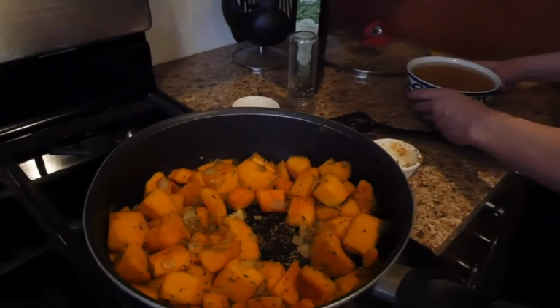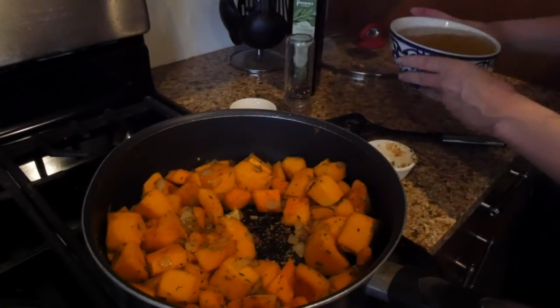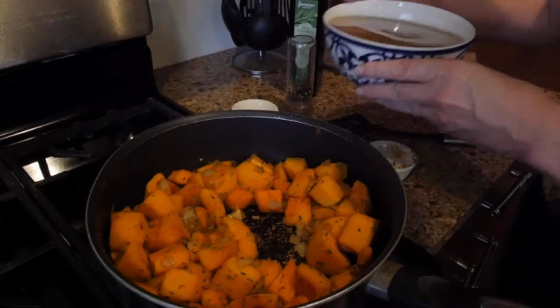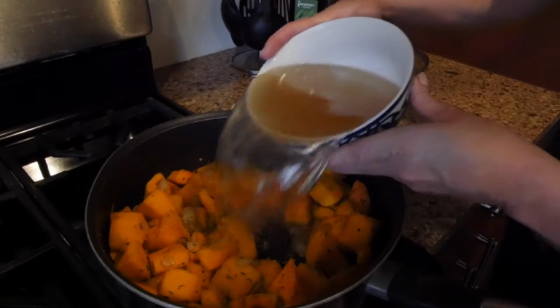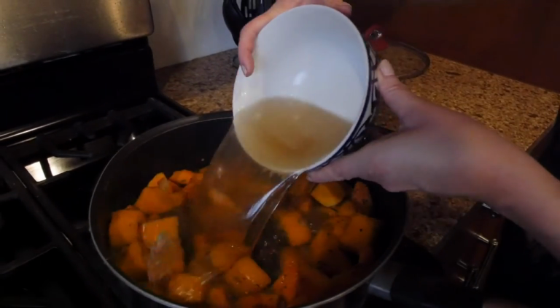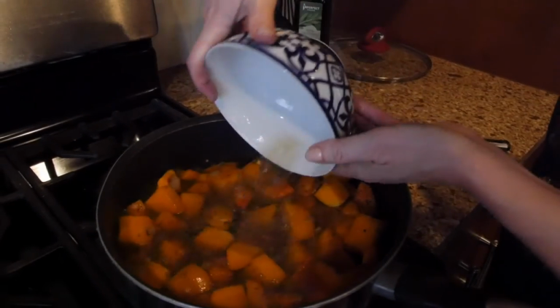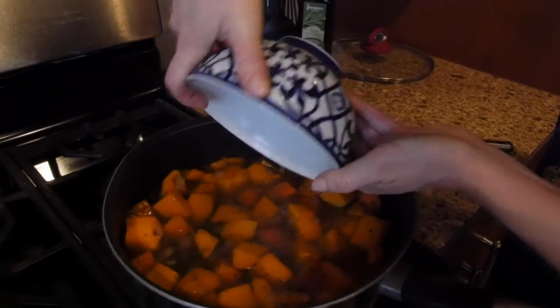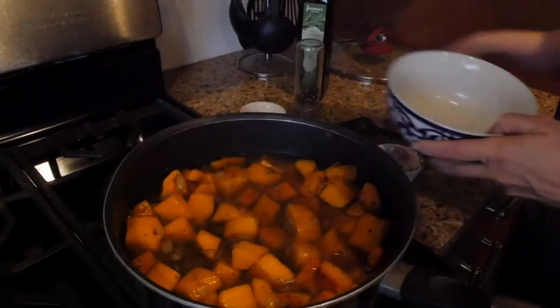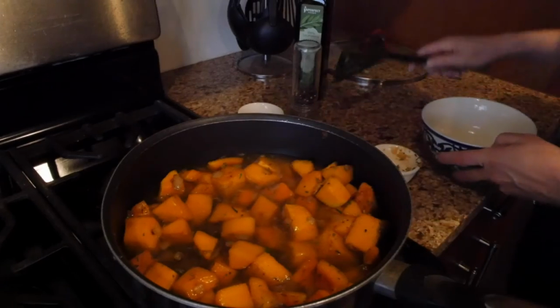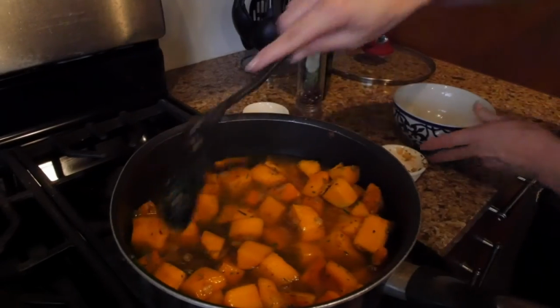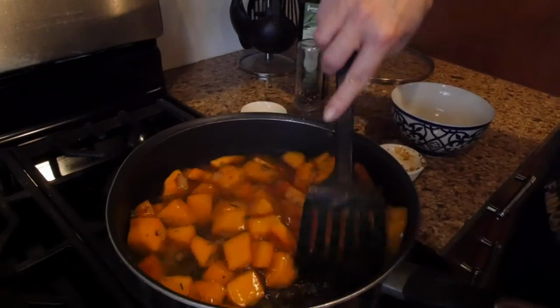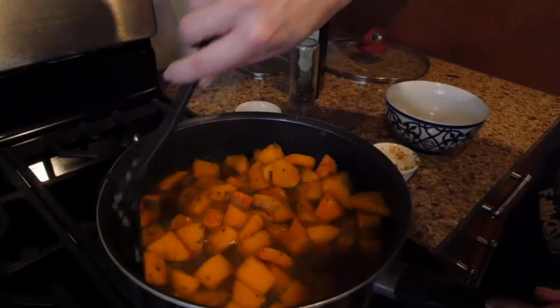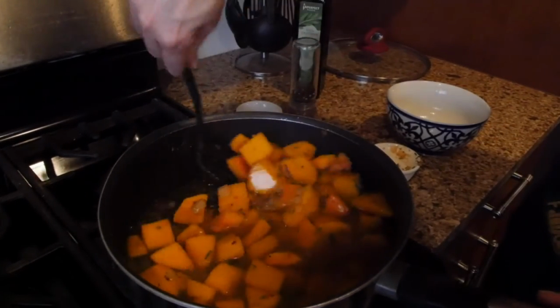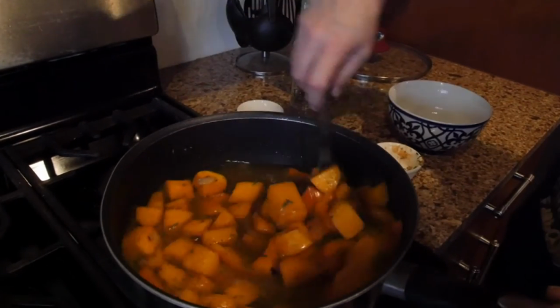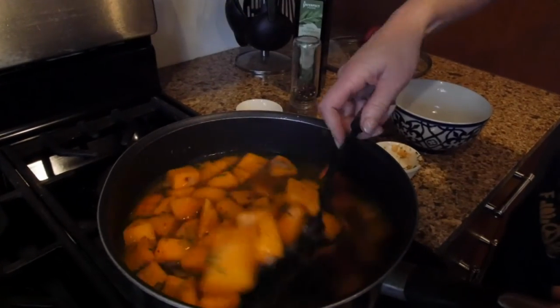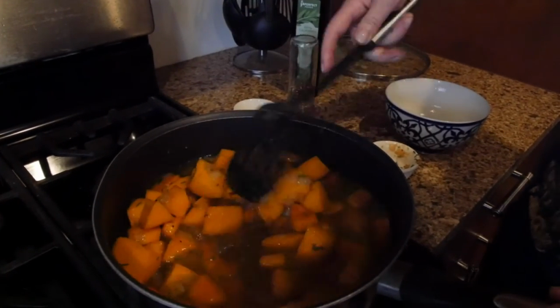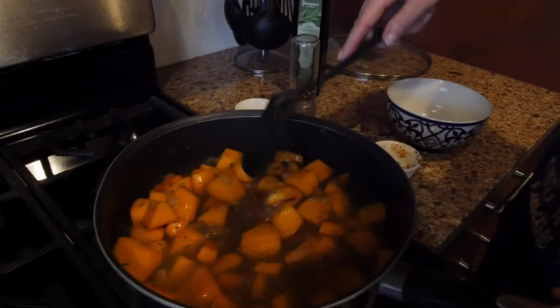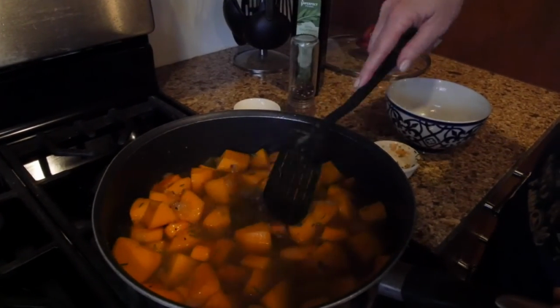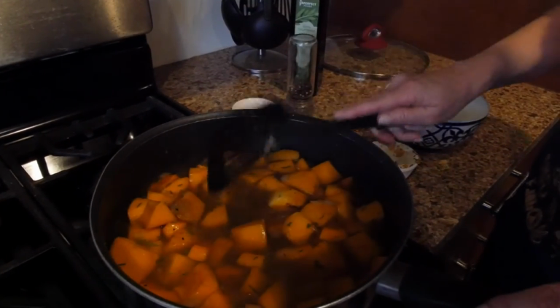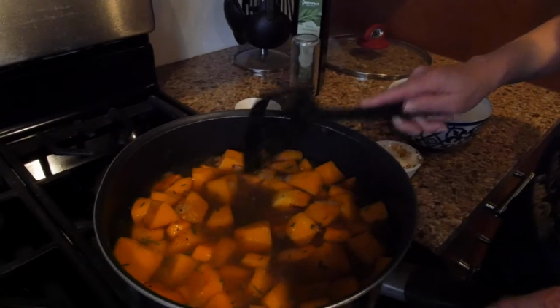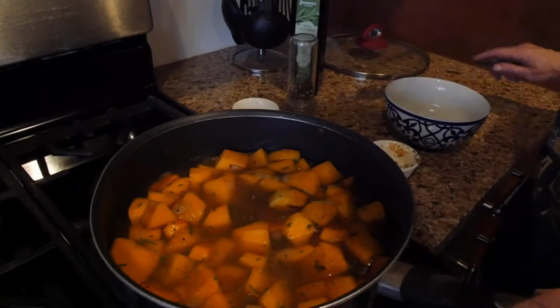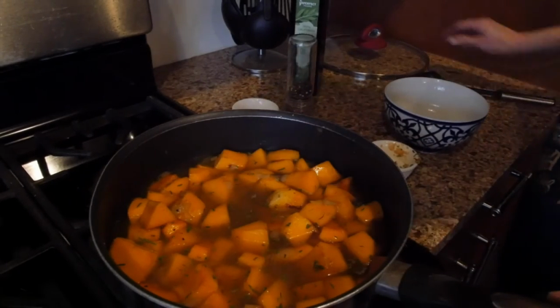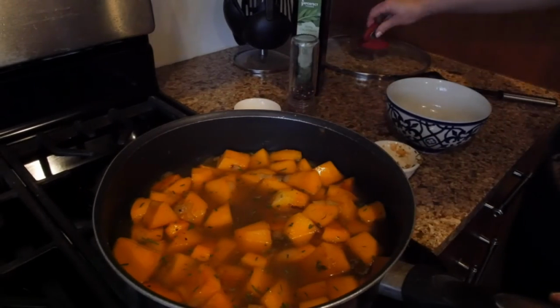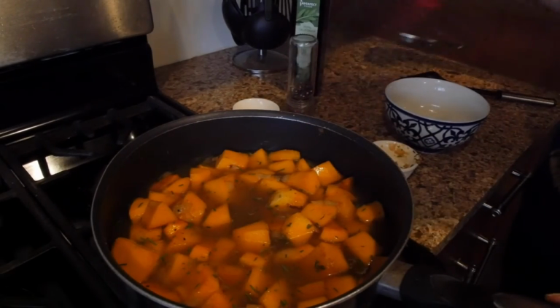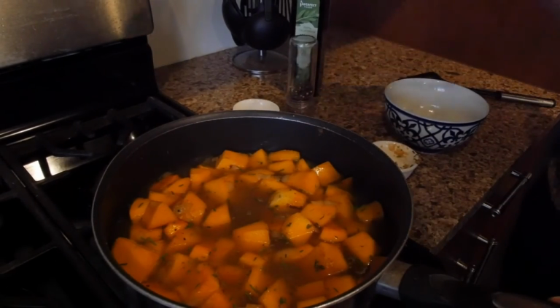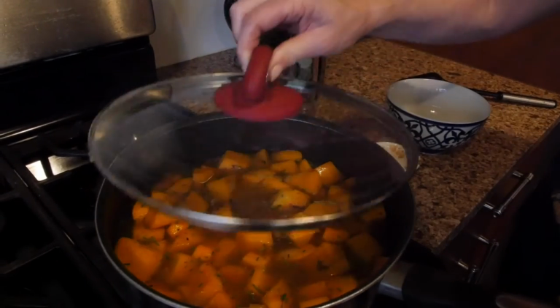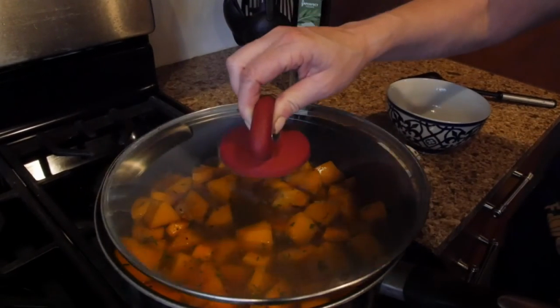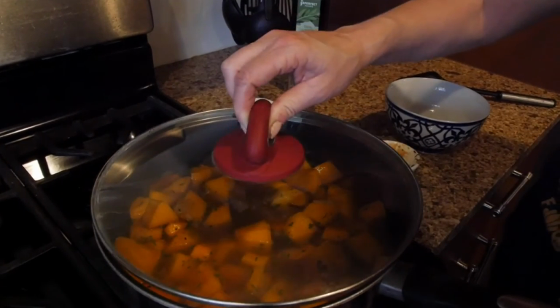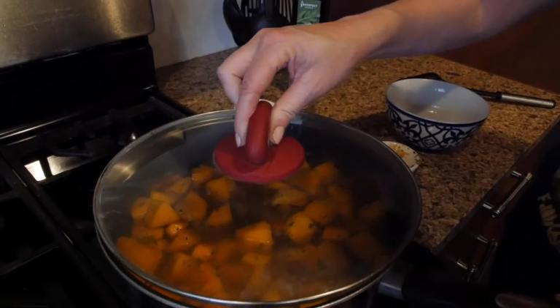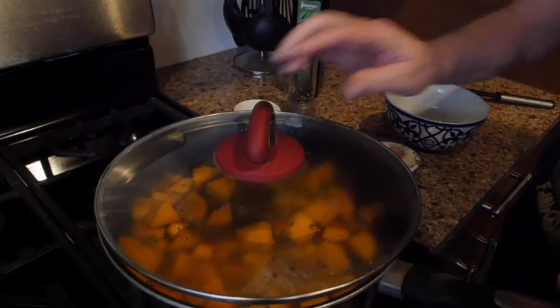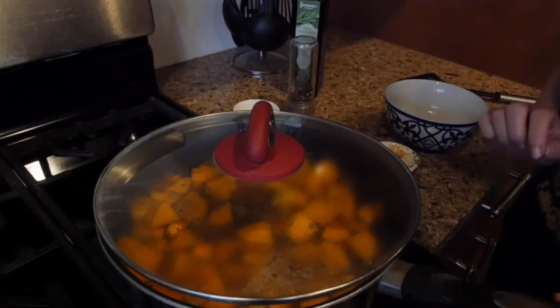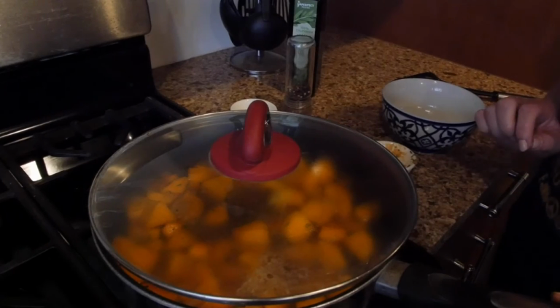Then add the vegetable broth, and then cover and cook it for 30 minutes or until the squash is soft.